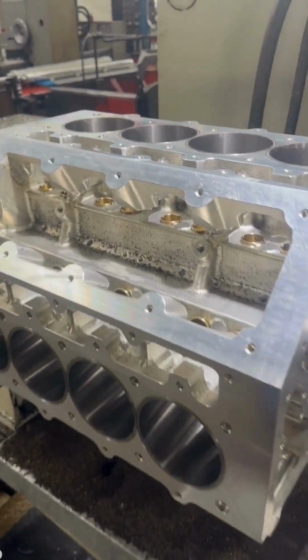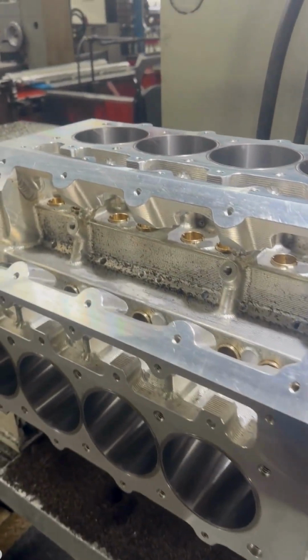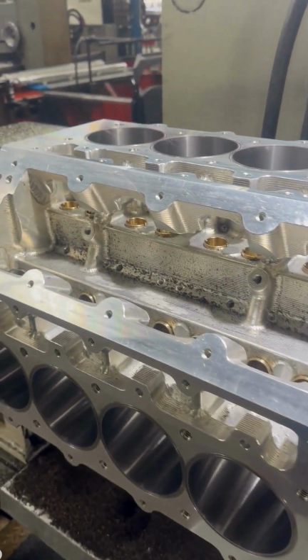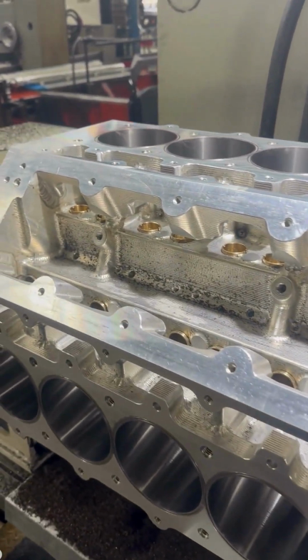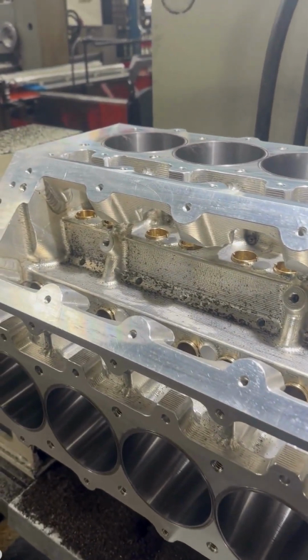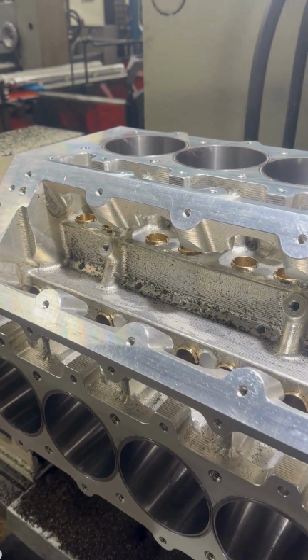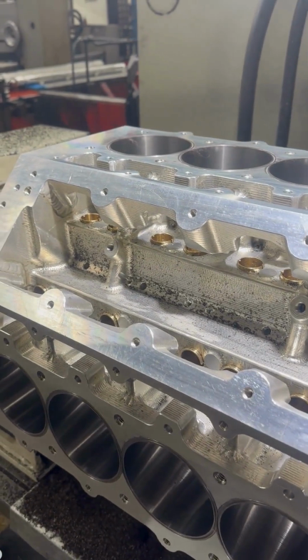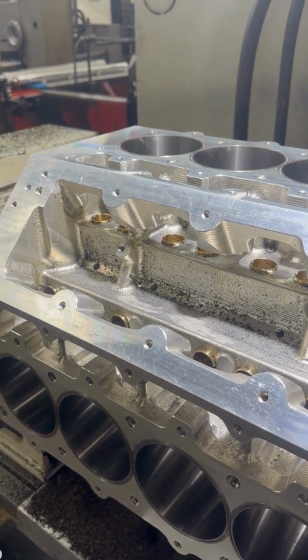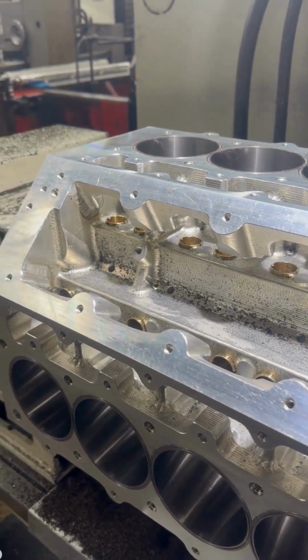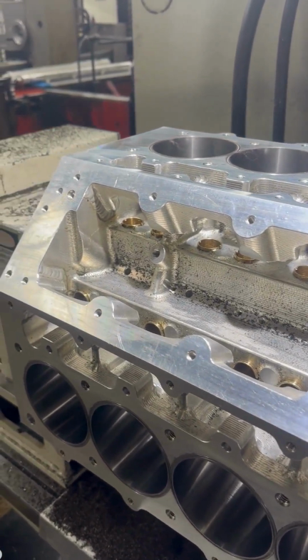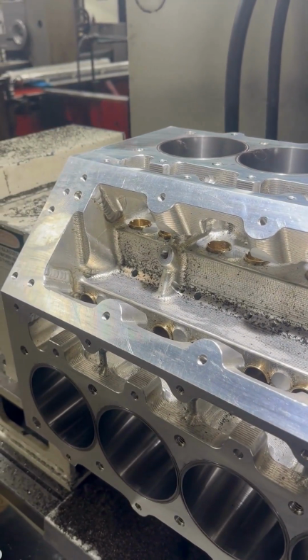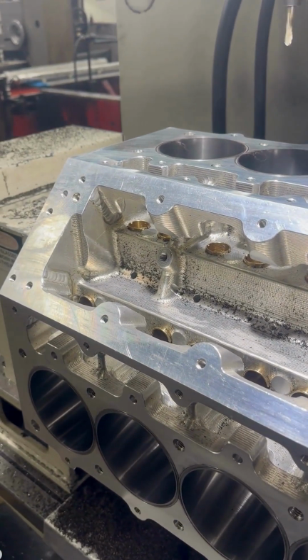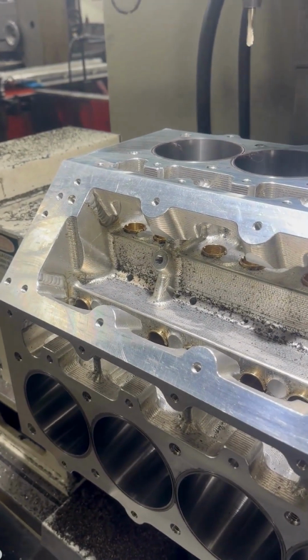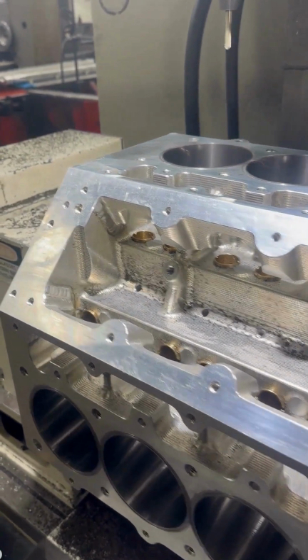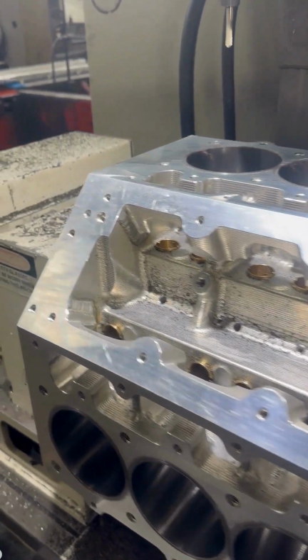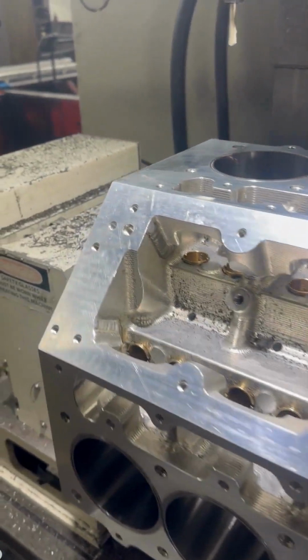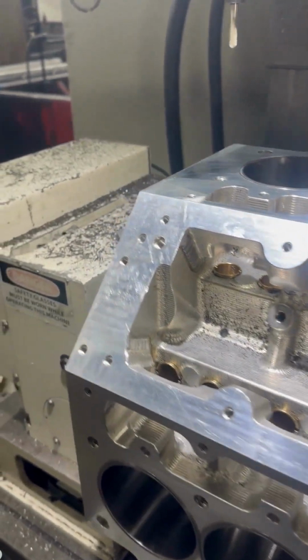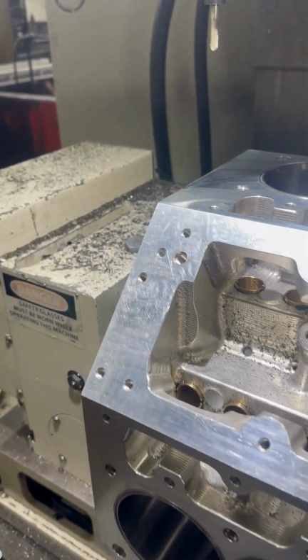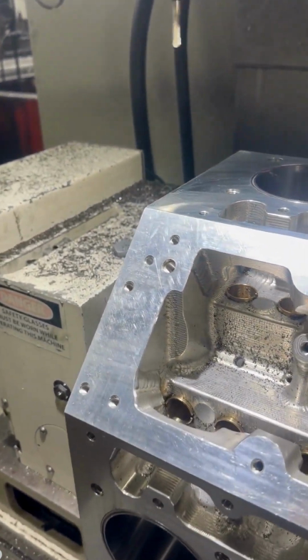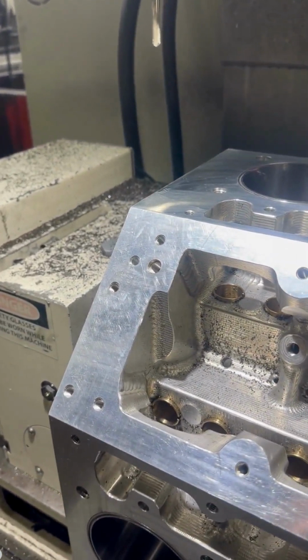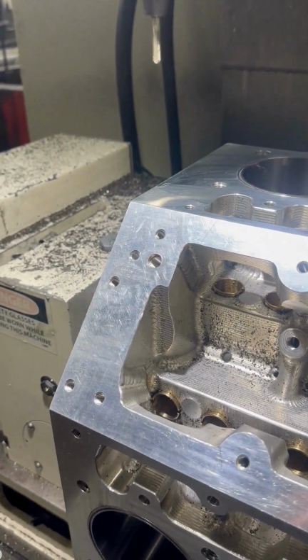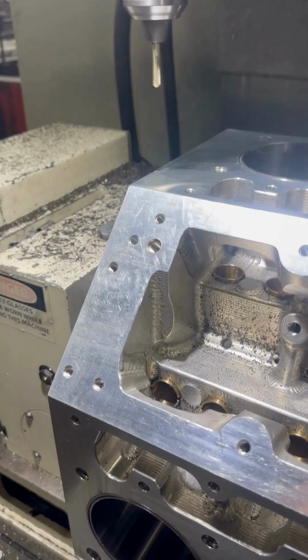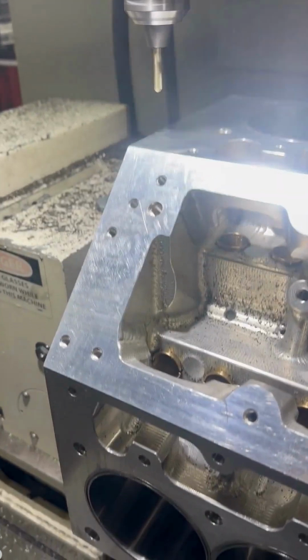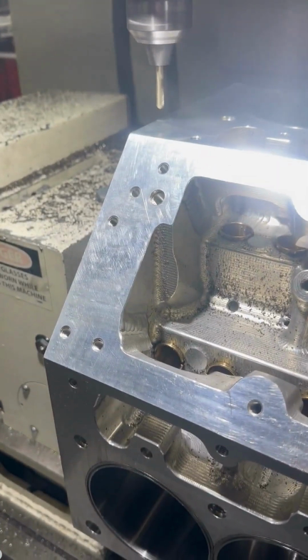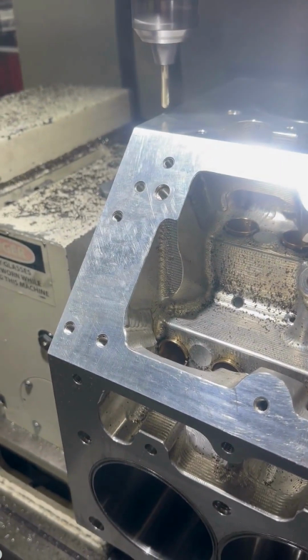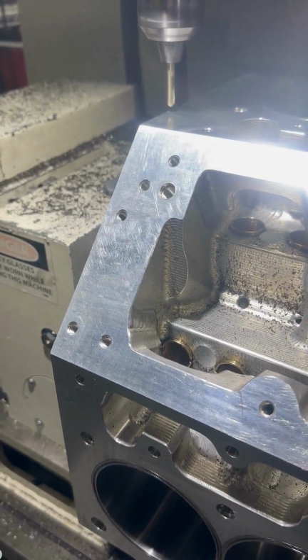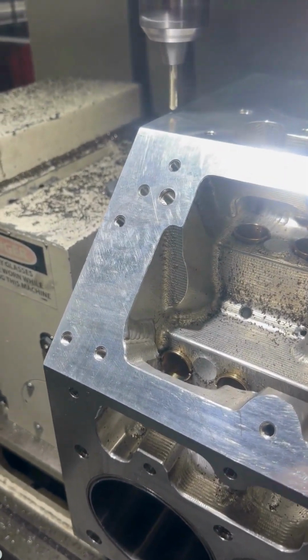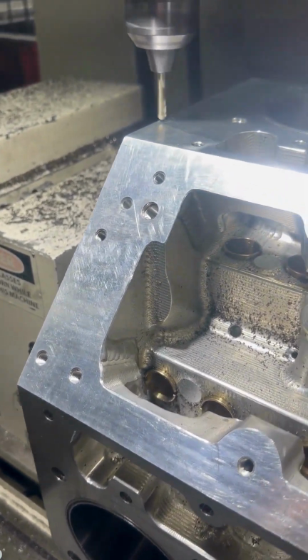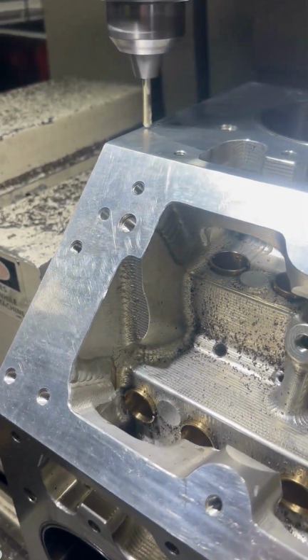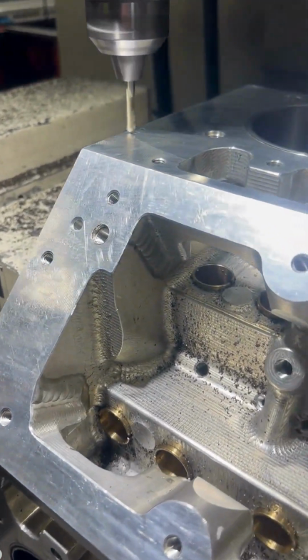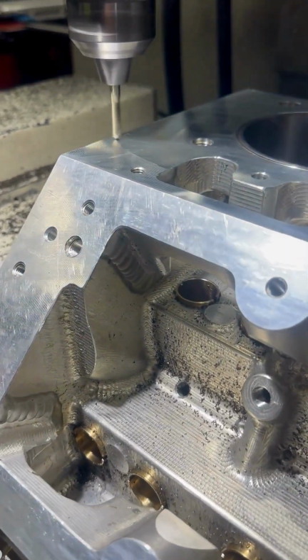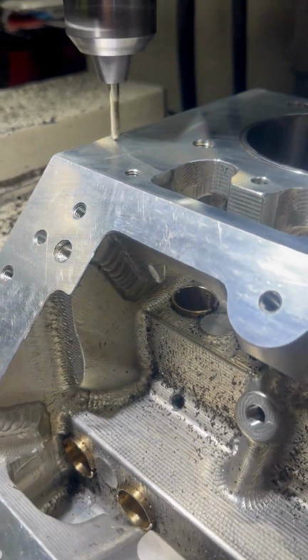We're putting a few different touches on this dark billet LS1 today. As you can see, the top fuel hoops are already machined in to help hold the big boost soon coming their way.